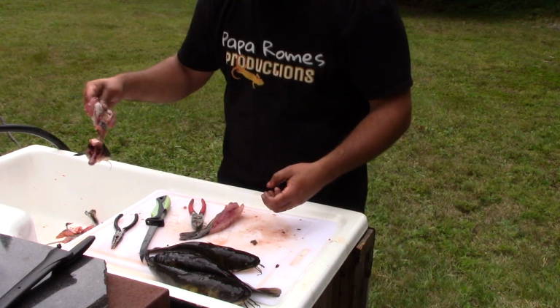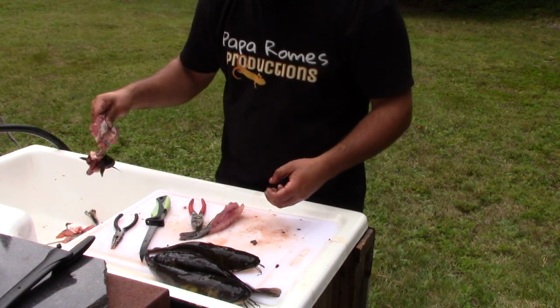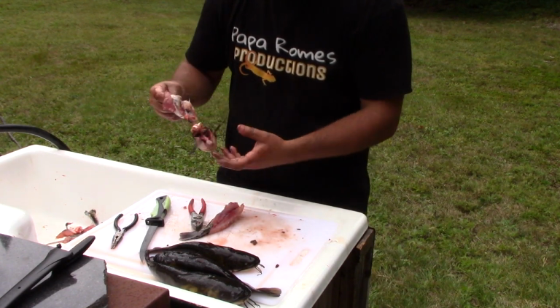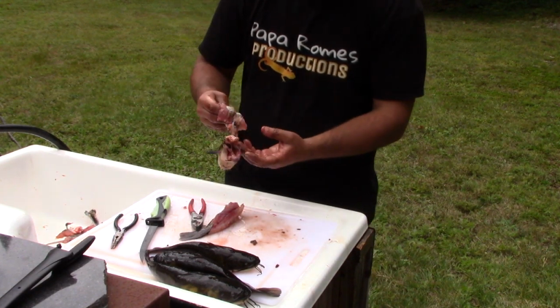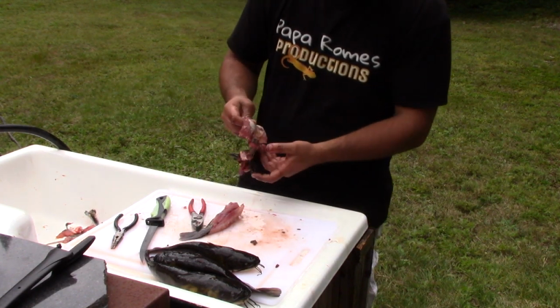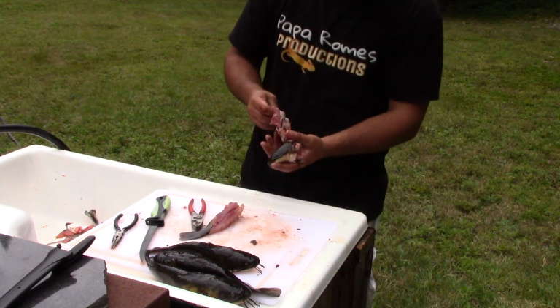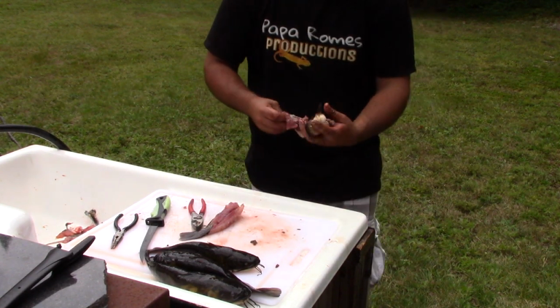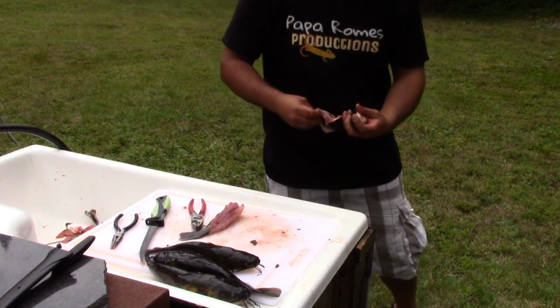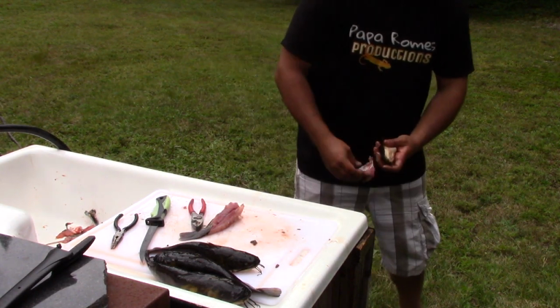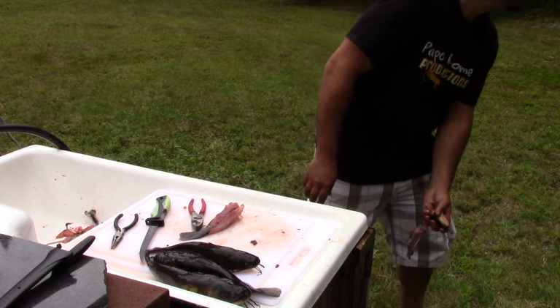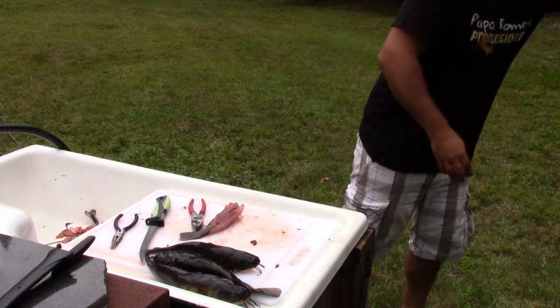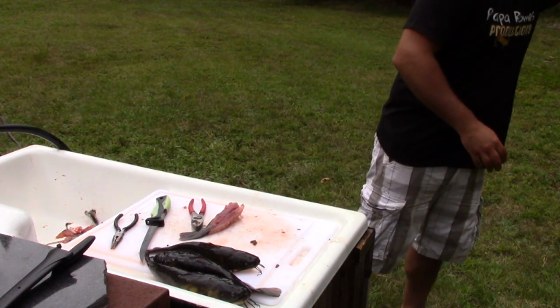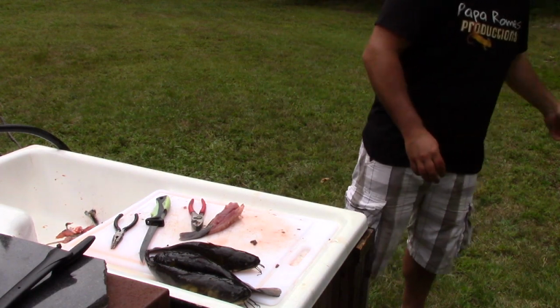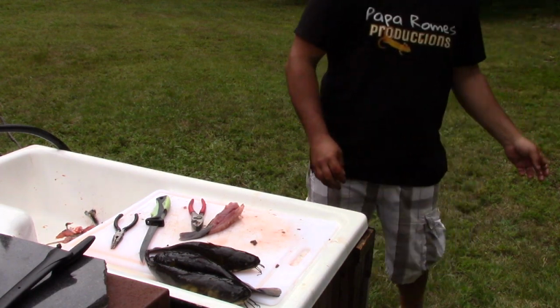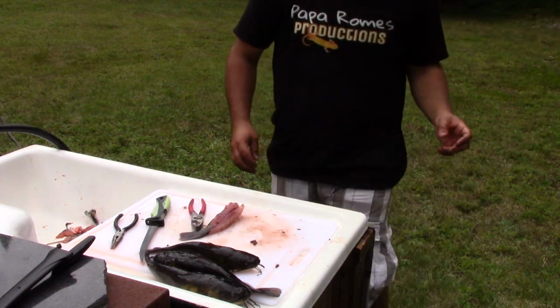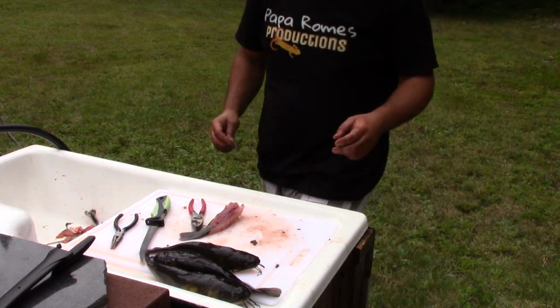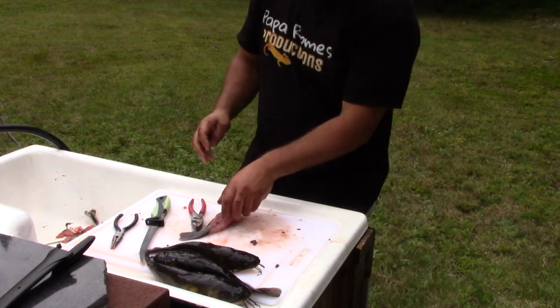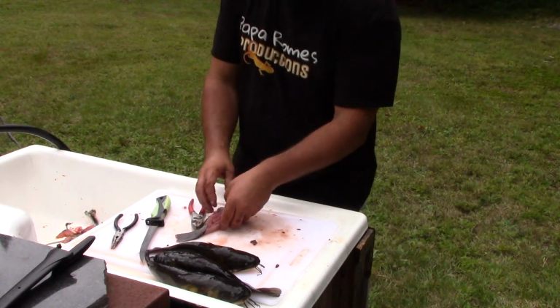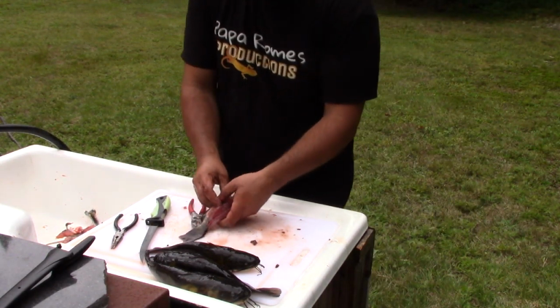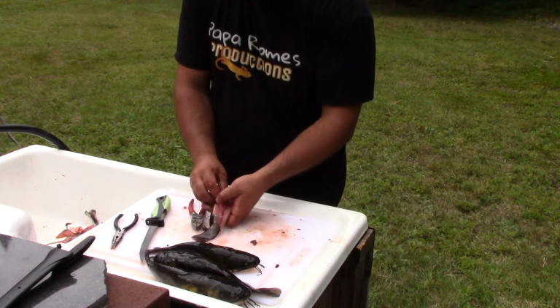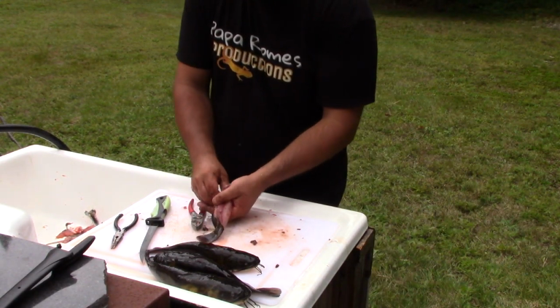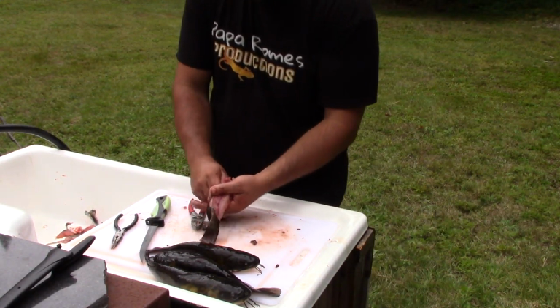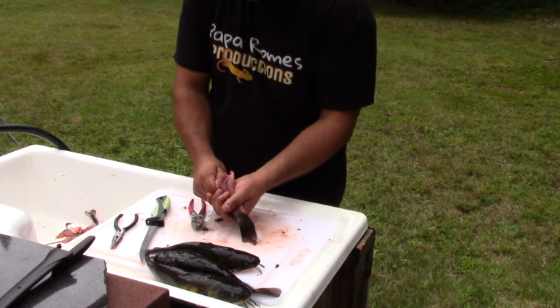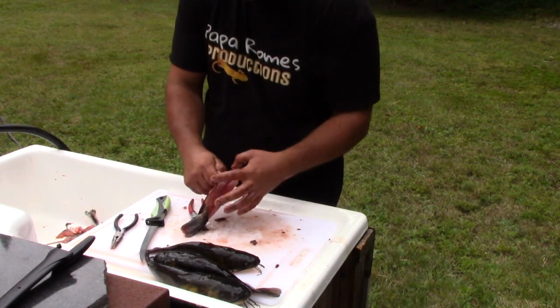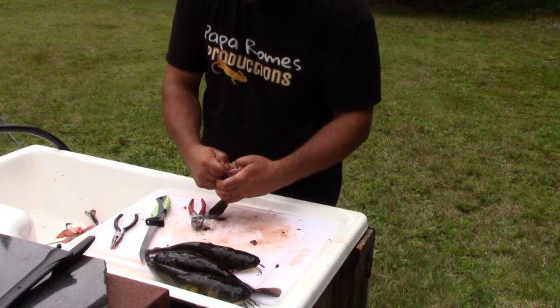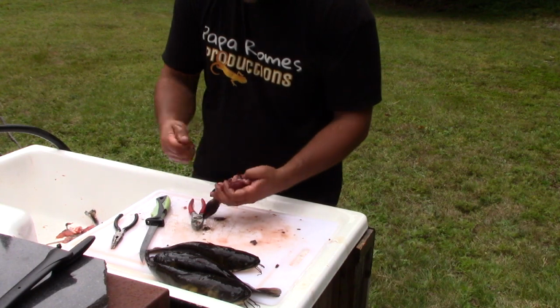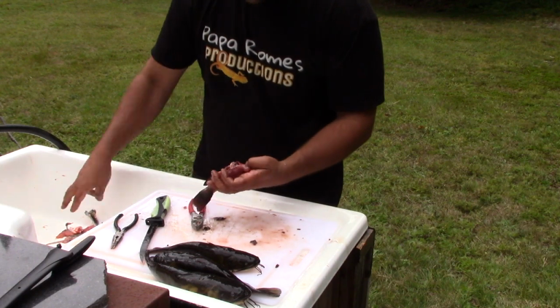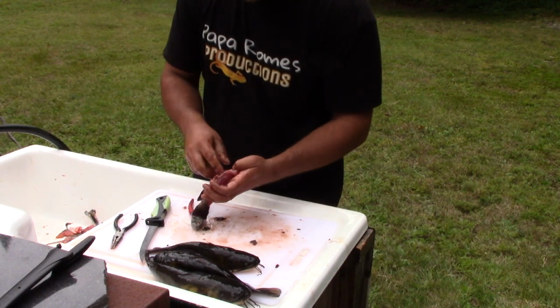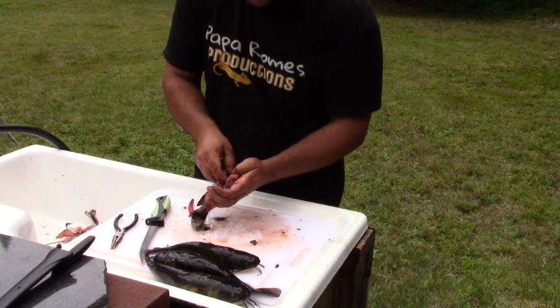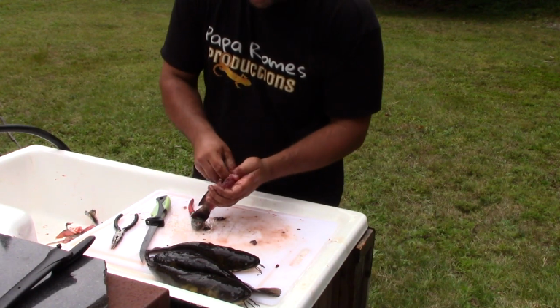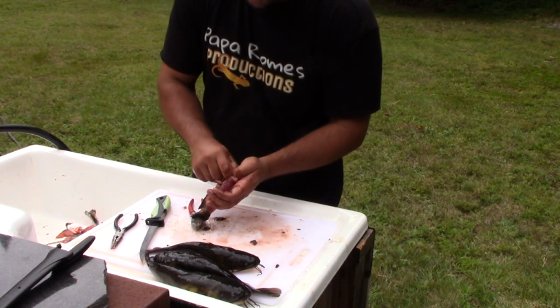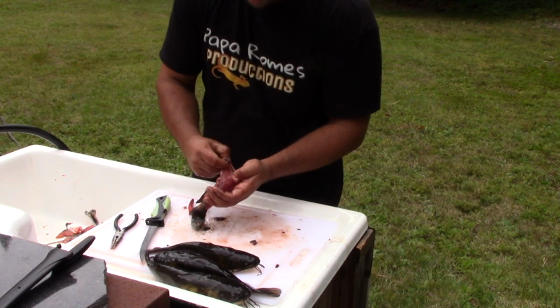And that's how you do it. Just pull out the guts, wash it up, and this is ready to cook.